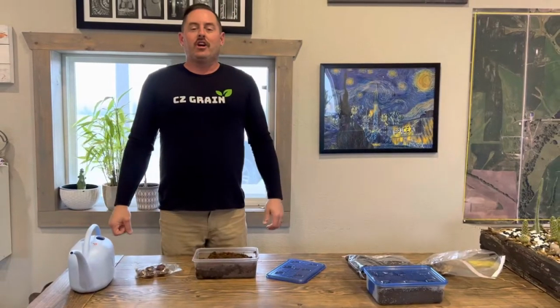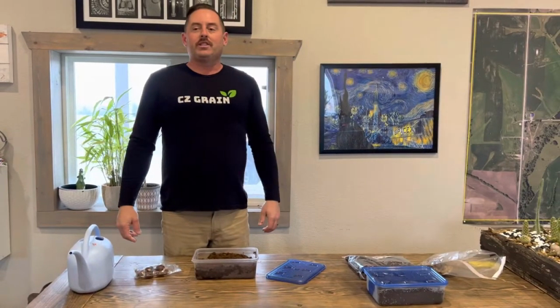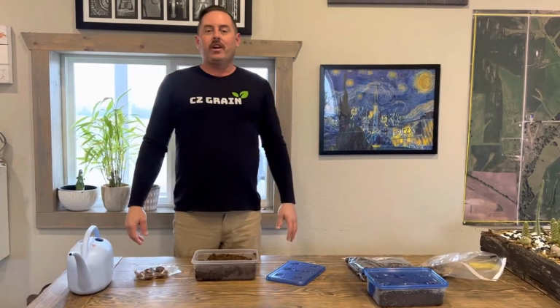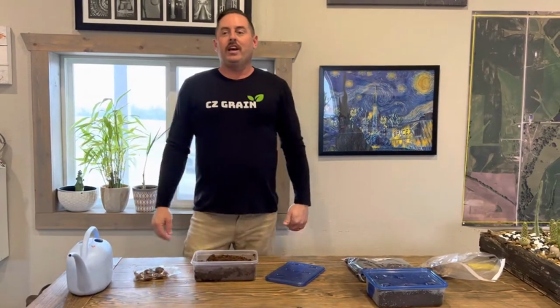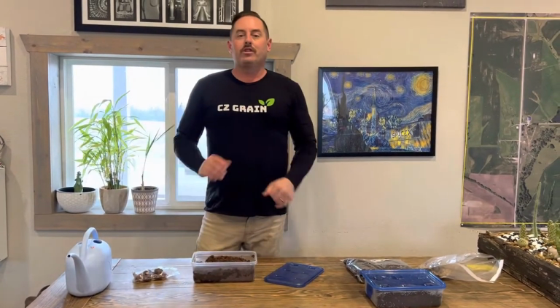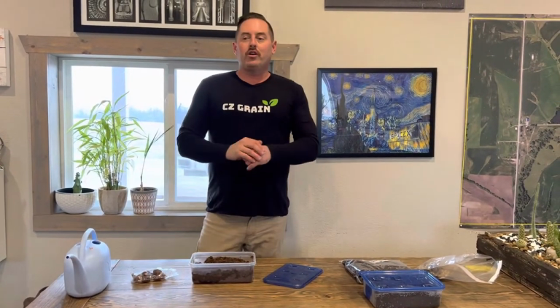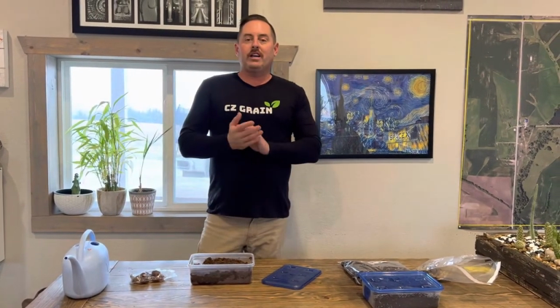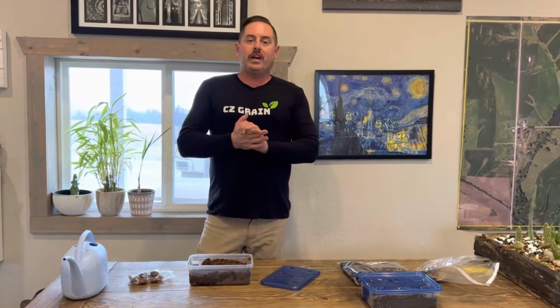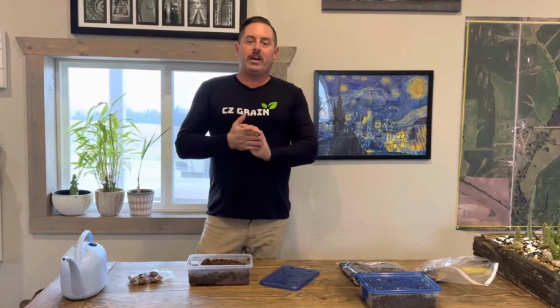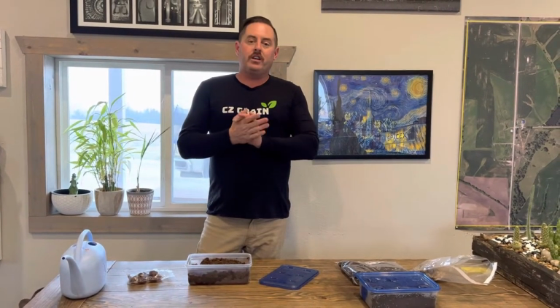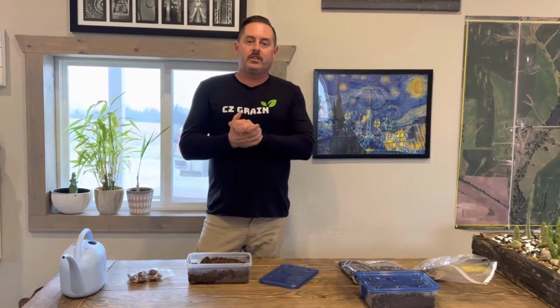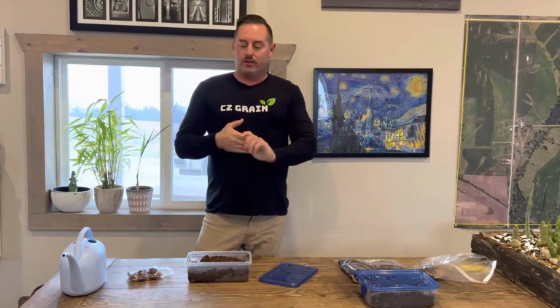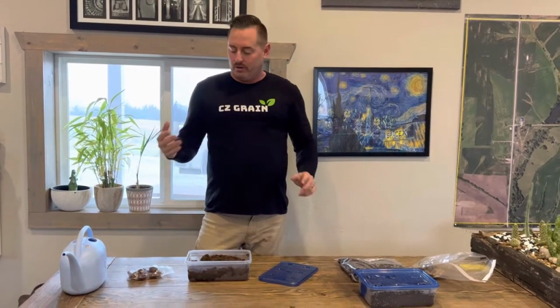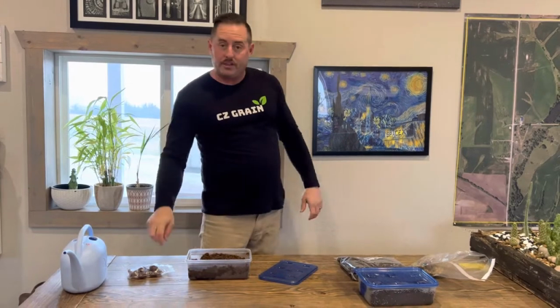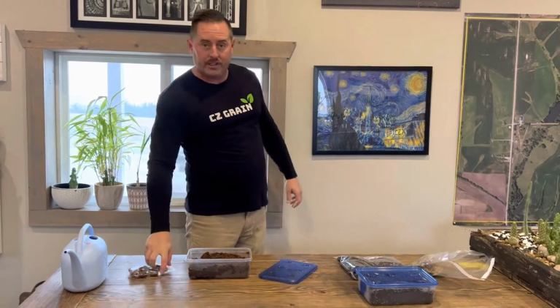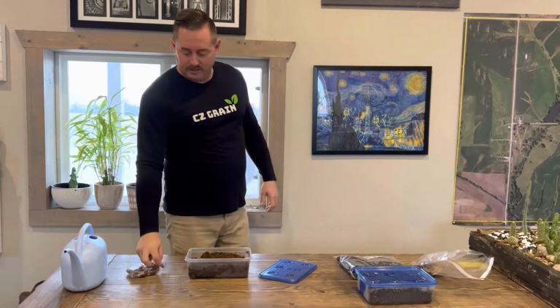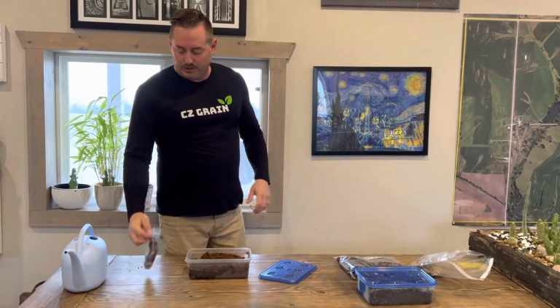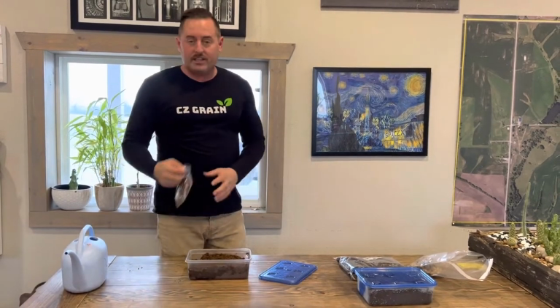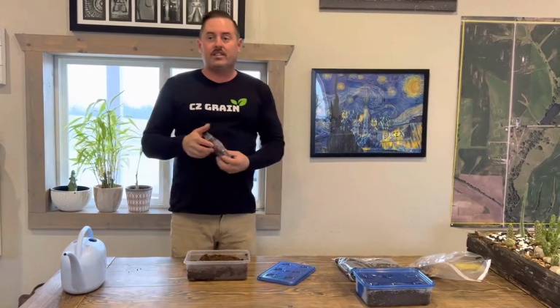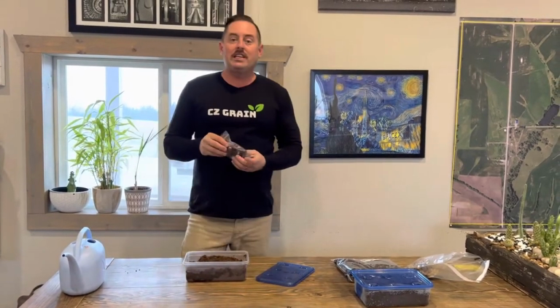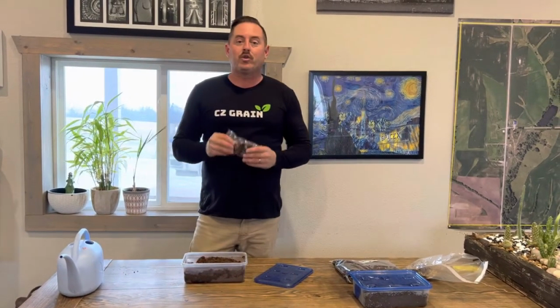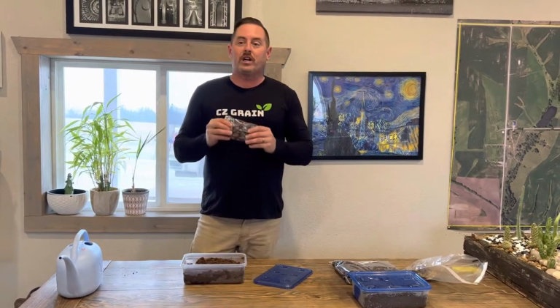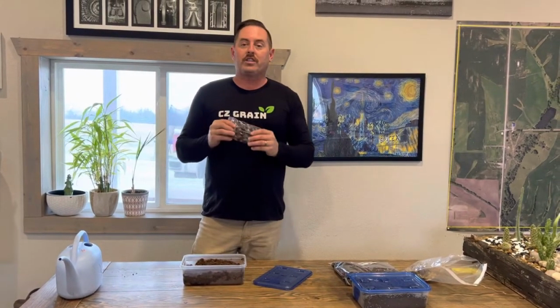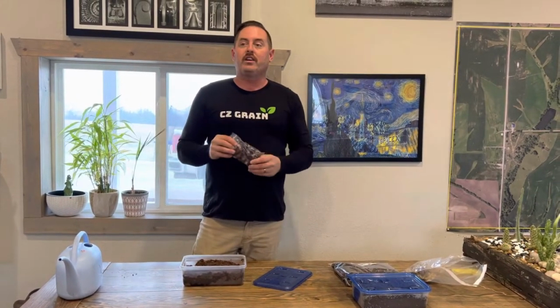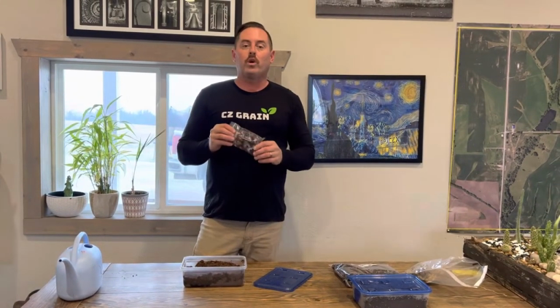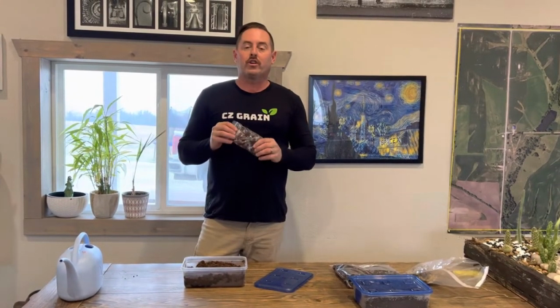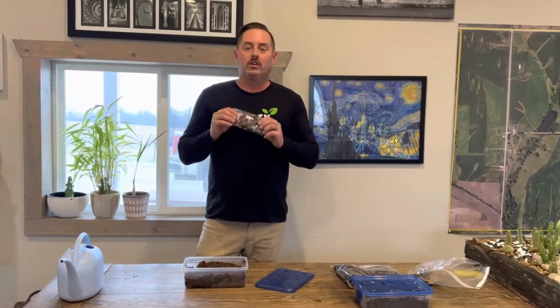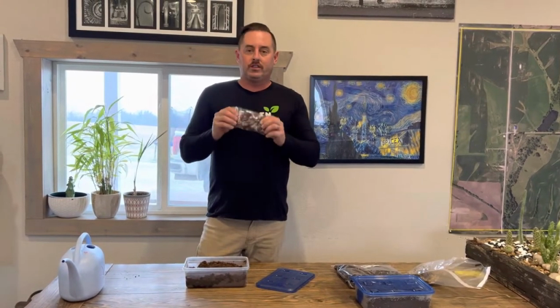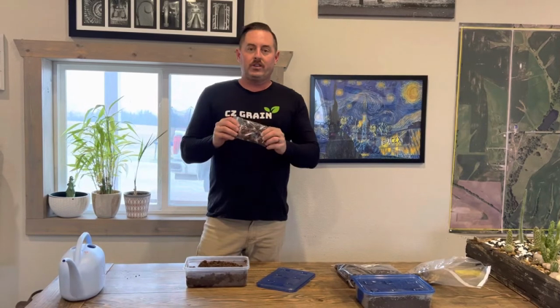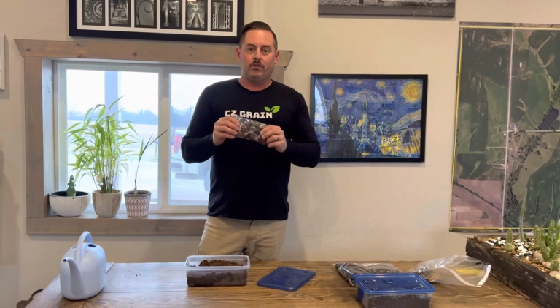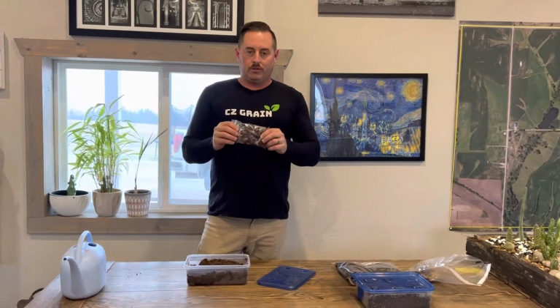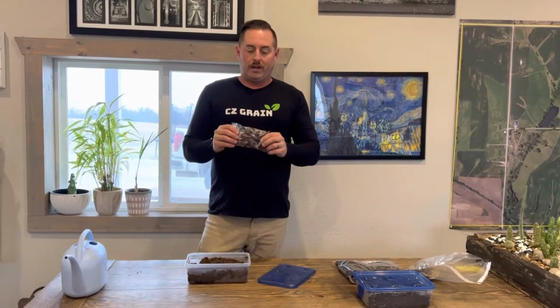It's John with CZ Grain and I'm going to show you guys how to plant chestnuts to grow chestnut trees. Chestnuts need cold stratification — they need that winter signal to germinate.